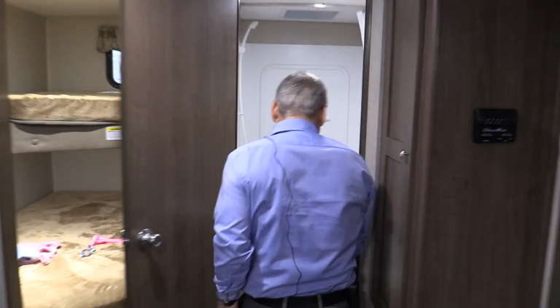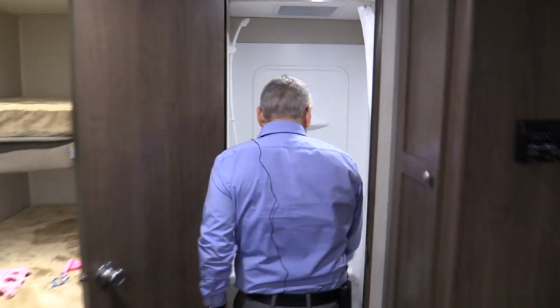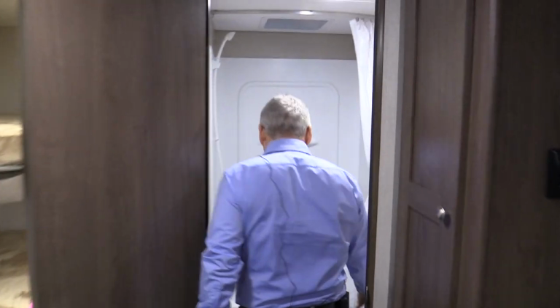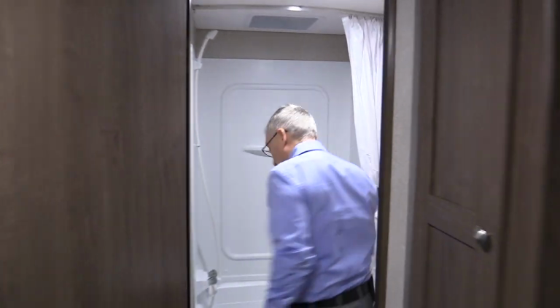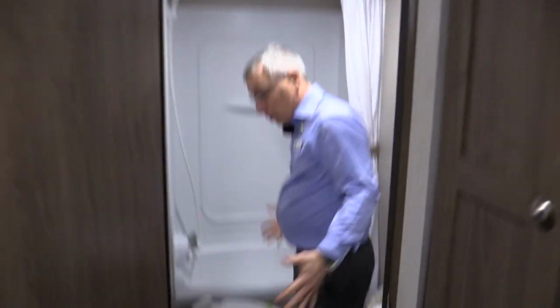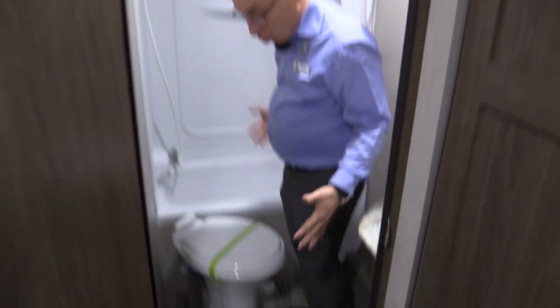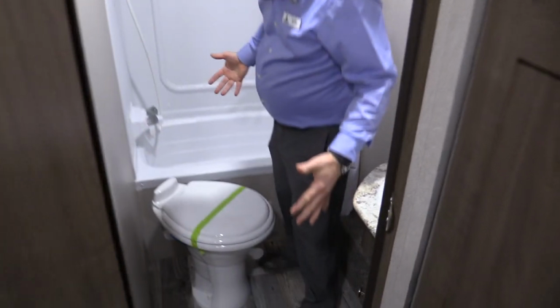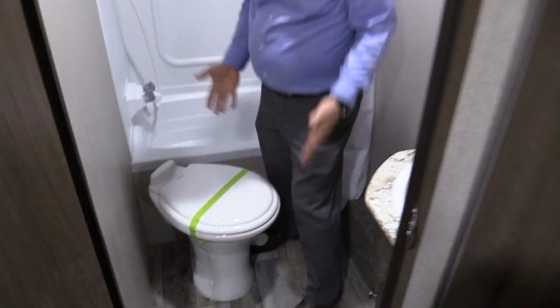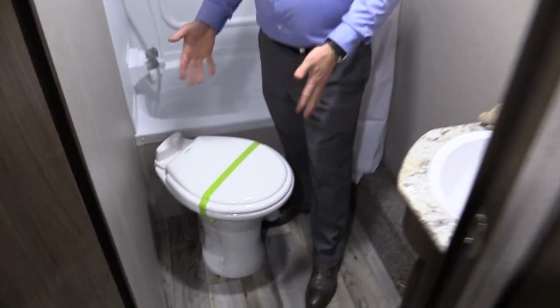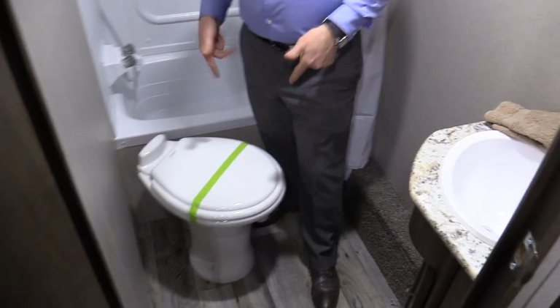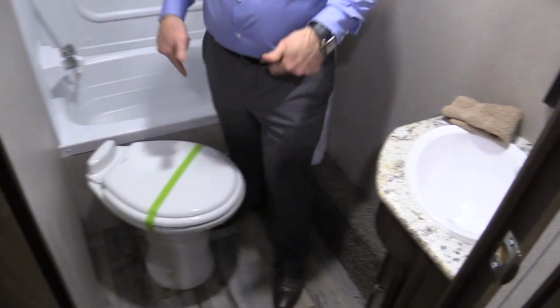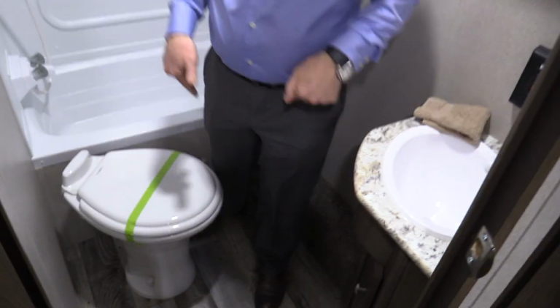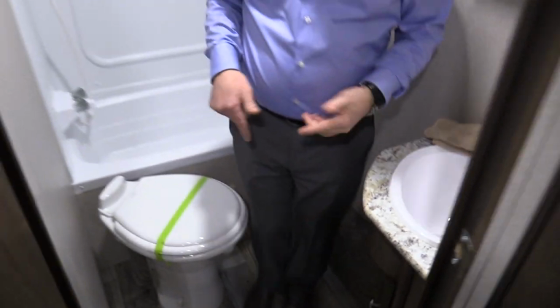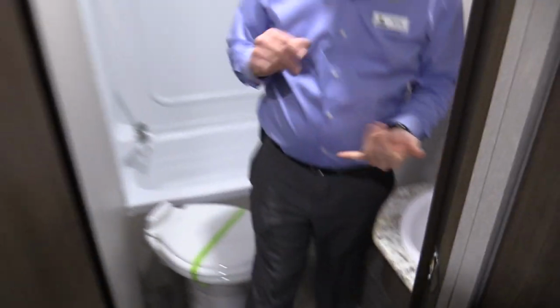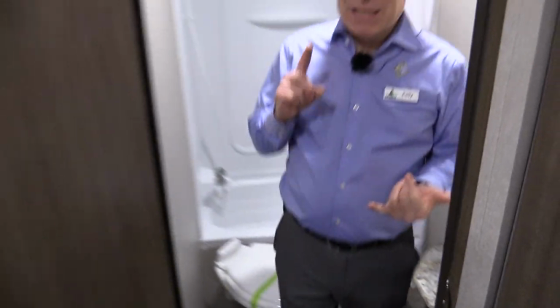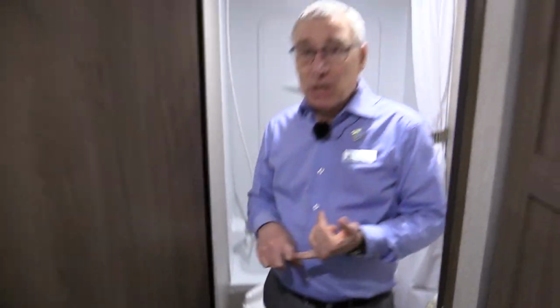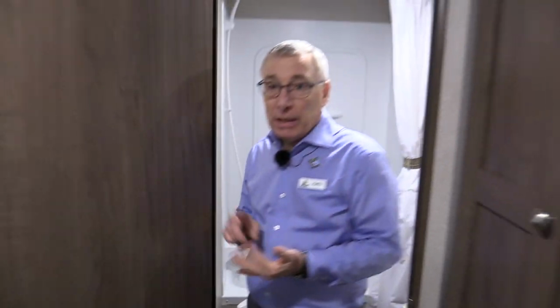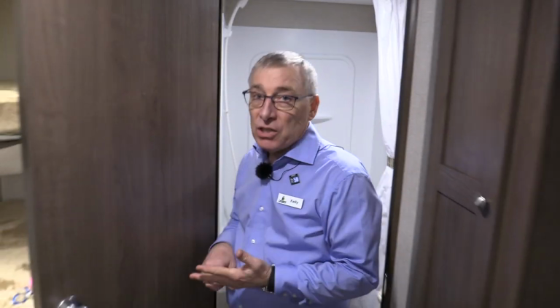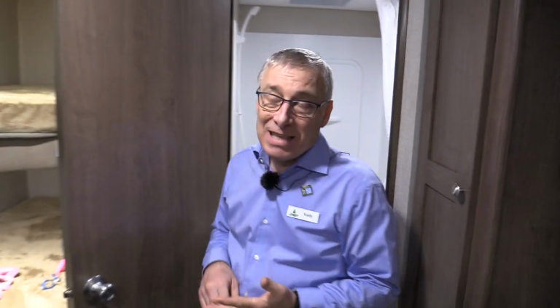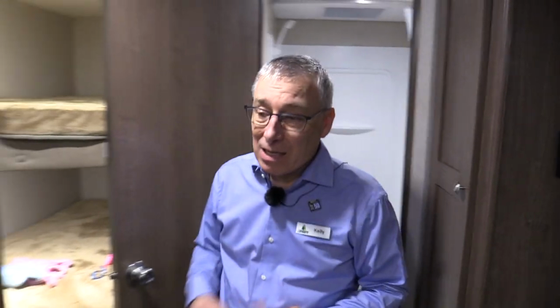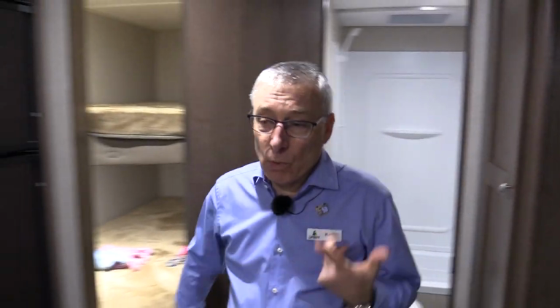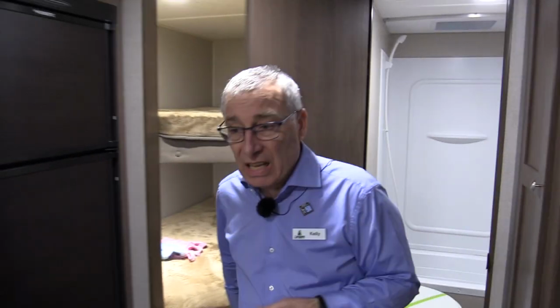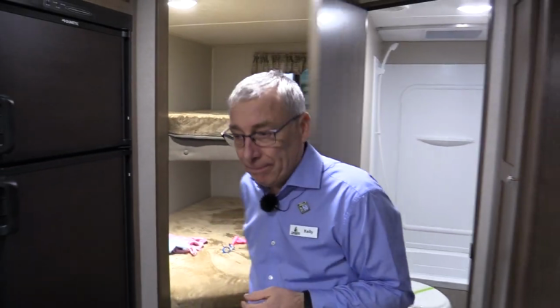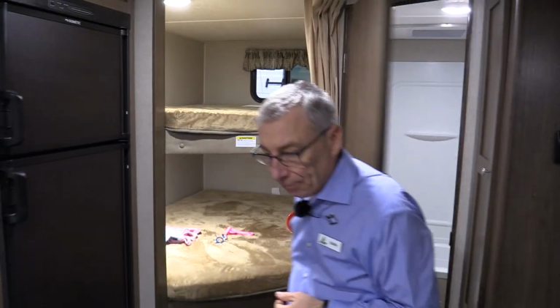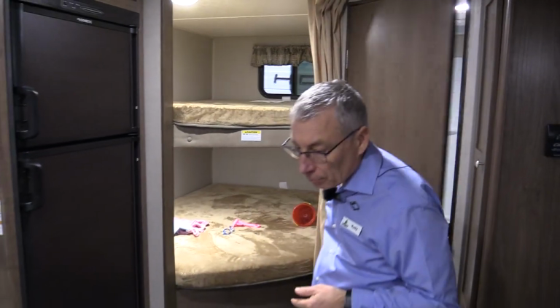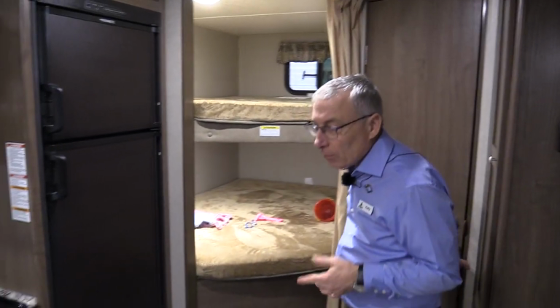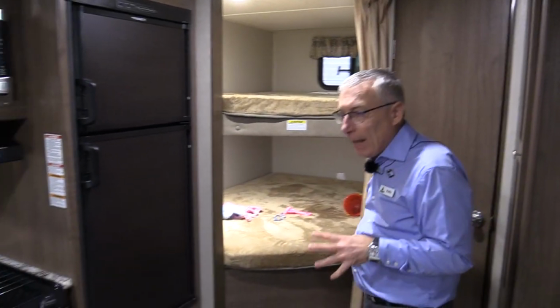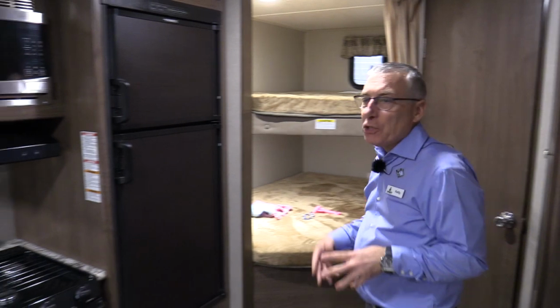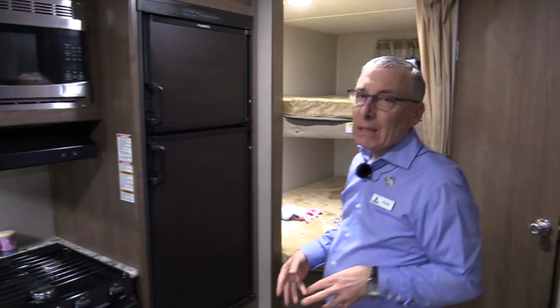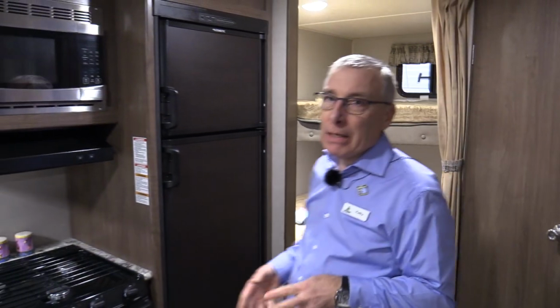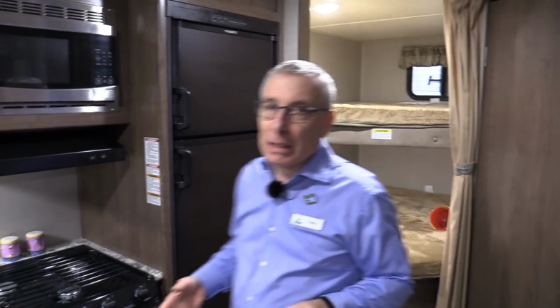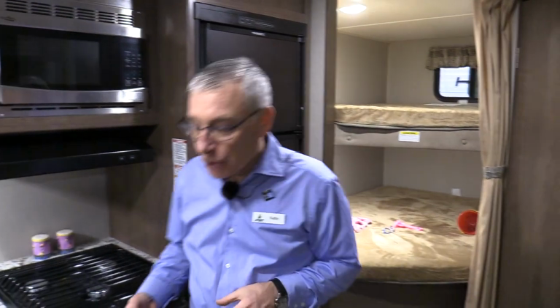Big bathroom — there's some room in here — and that's a porcelain foot flush toilet. It's easier to clean, easier to sanitize, won't stain, and just makes living a little easier.